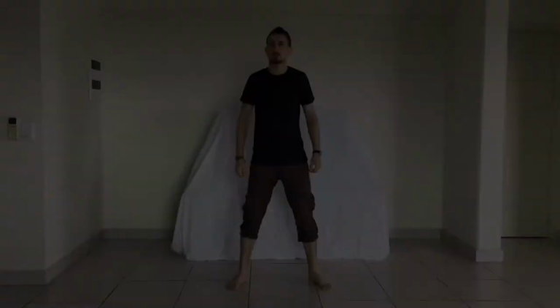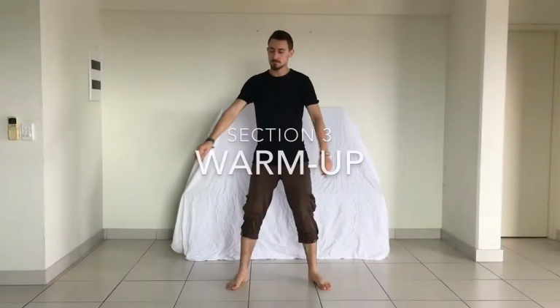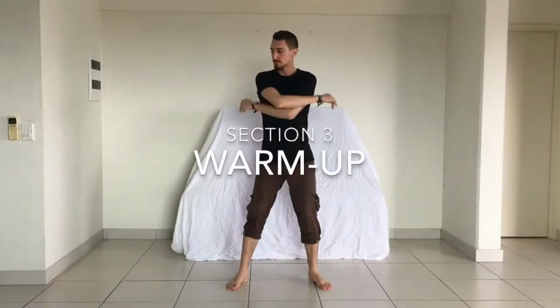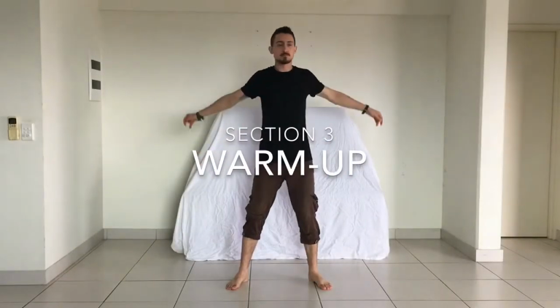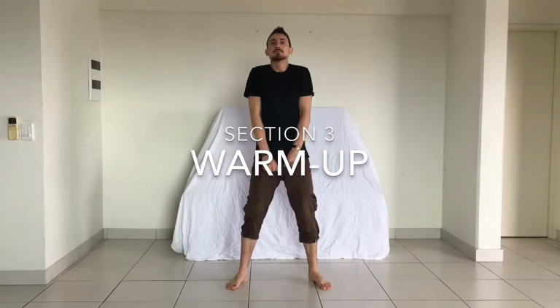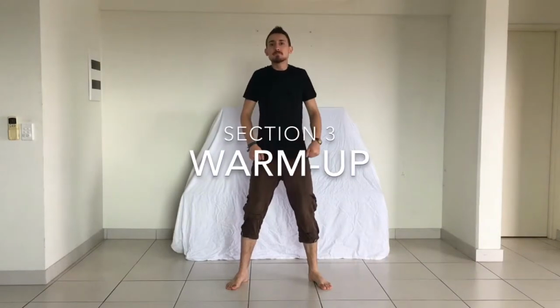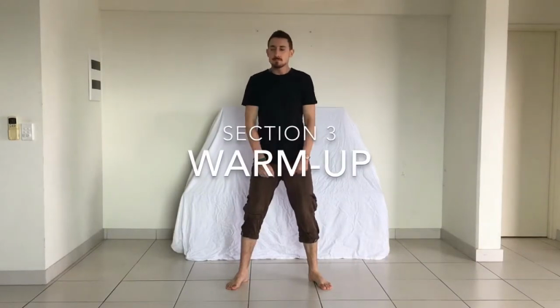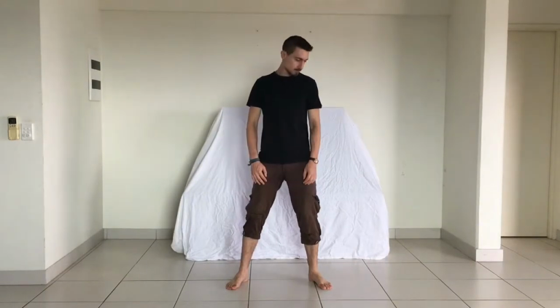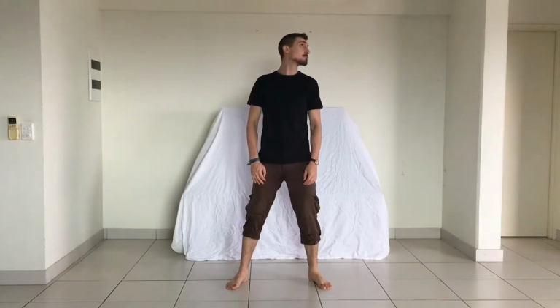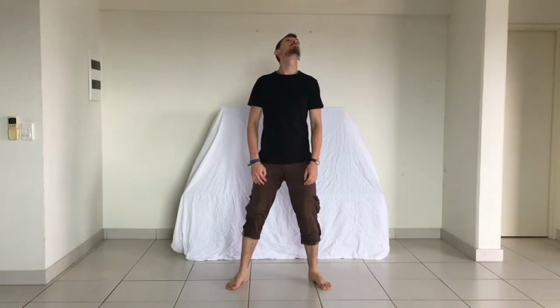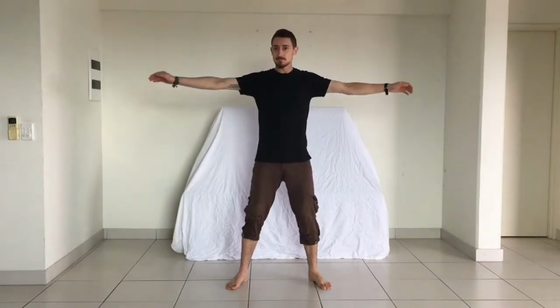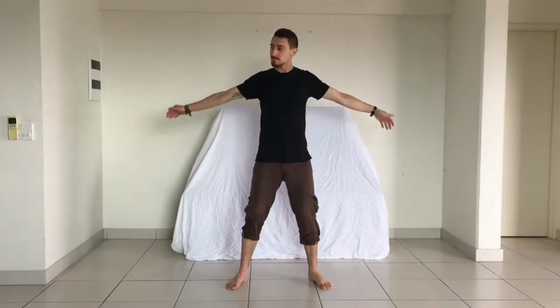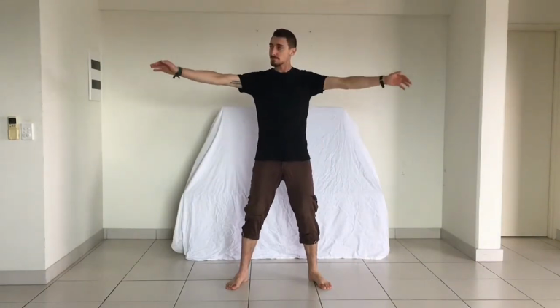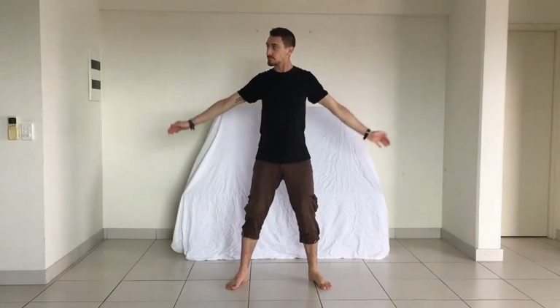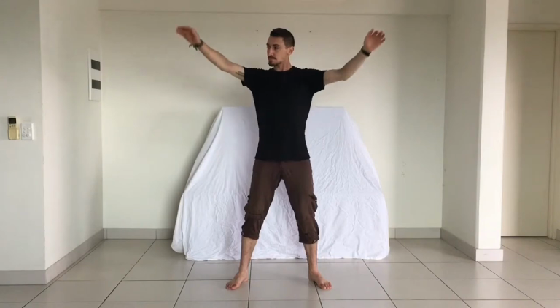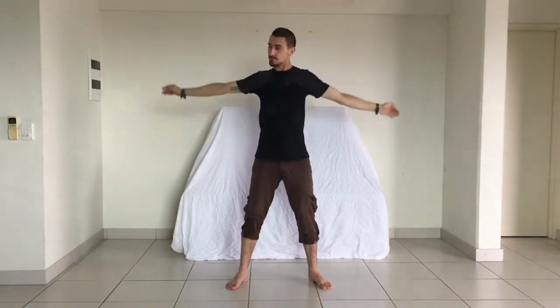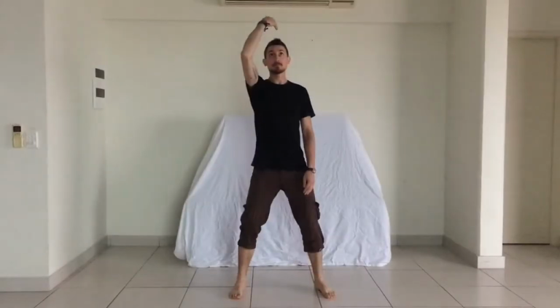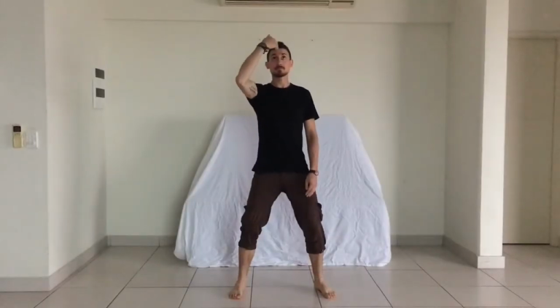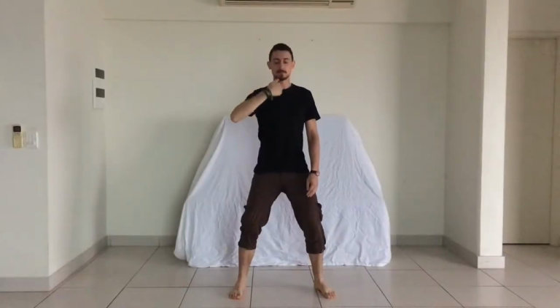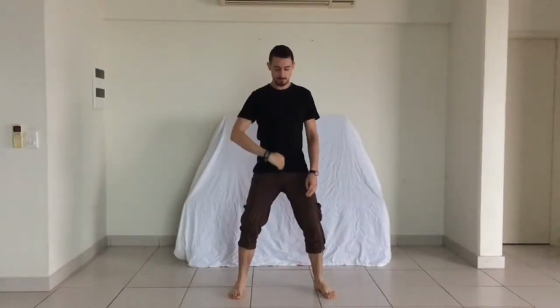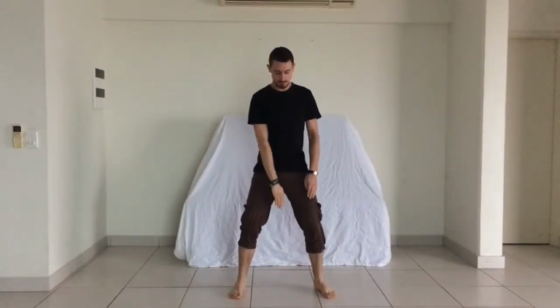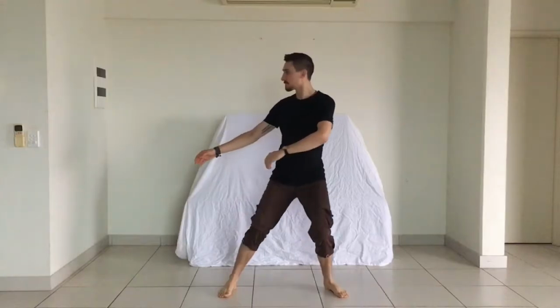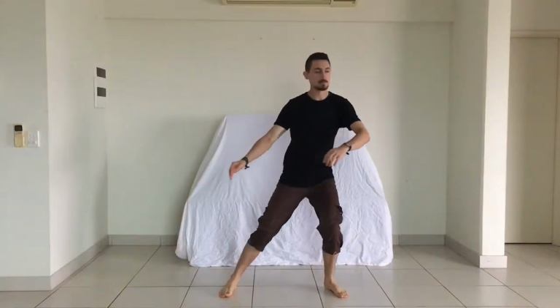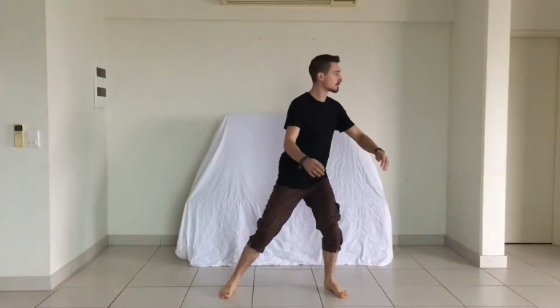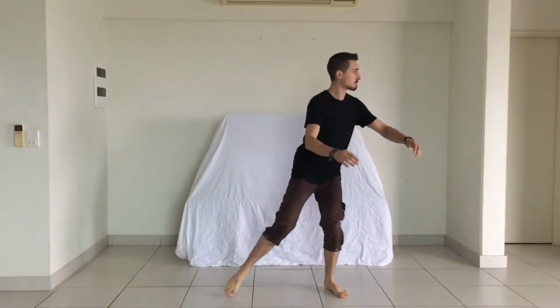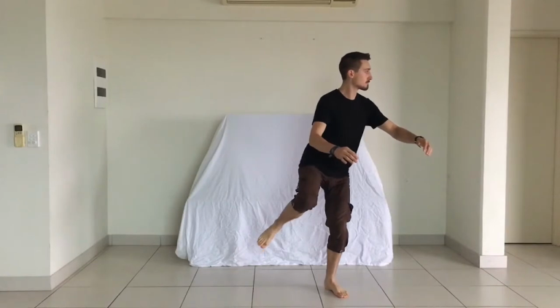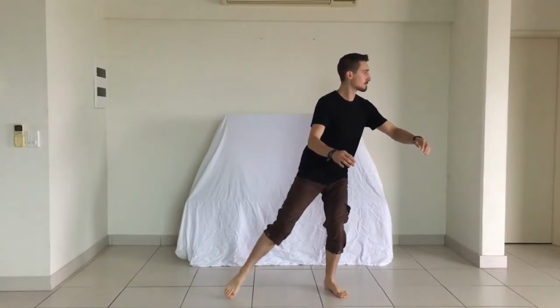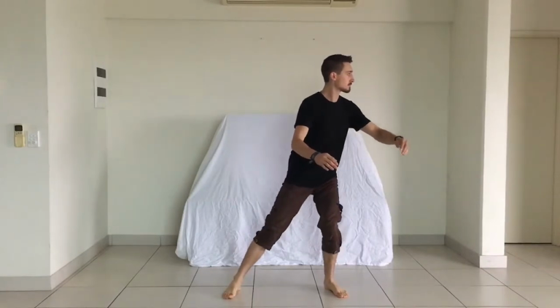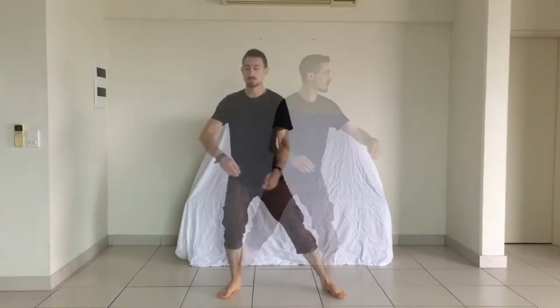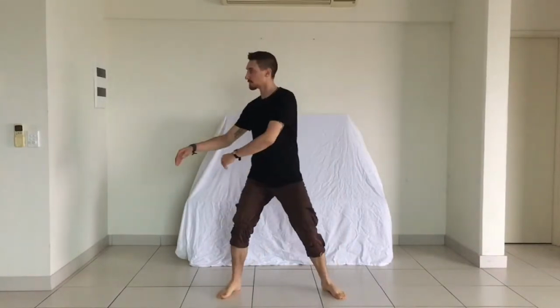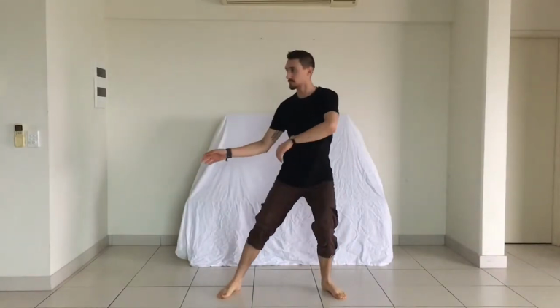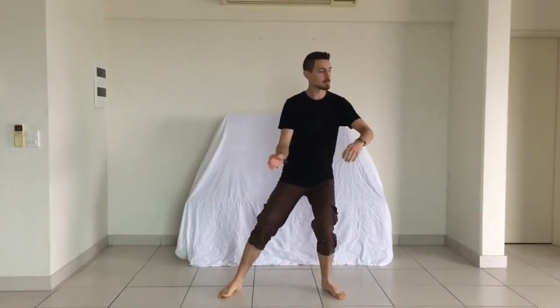Once everyone has finished their poi, we'll put them aside and go into a 10-minute warm-up of dynamic stretches and tai chi-inspired posture exercises. I'll explain how minimalism in movement helps foster a more holistic awareness of your body, and how it can enhance the meditative qualities of poi in any other flow art.